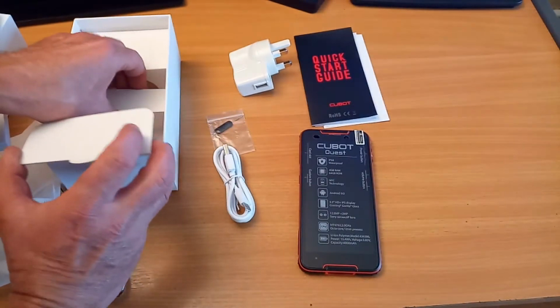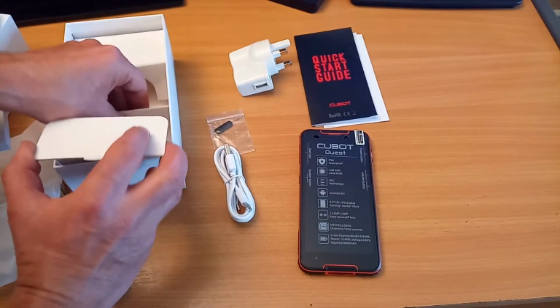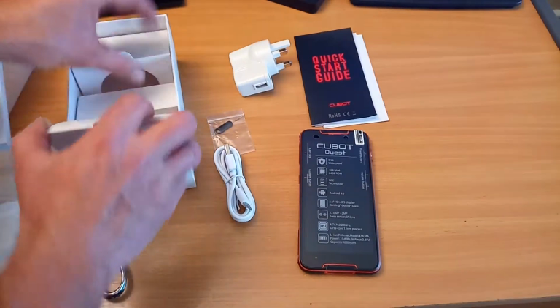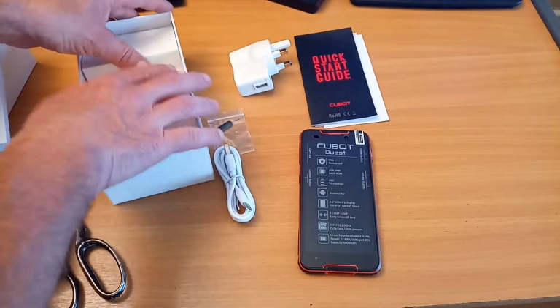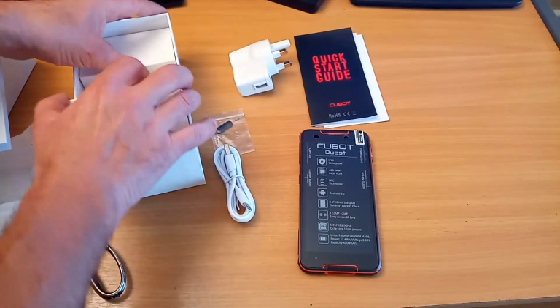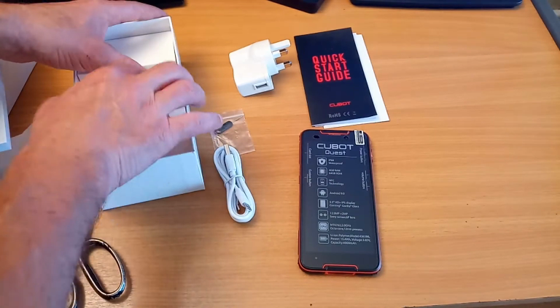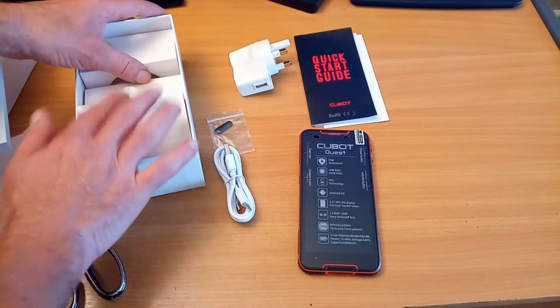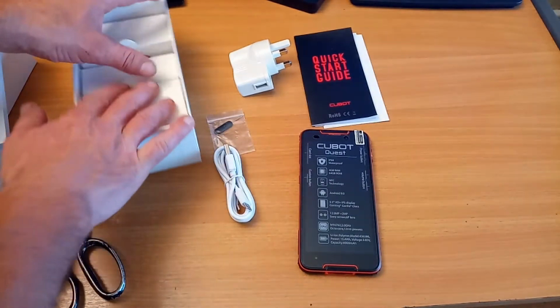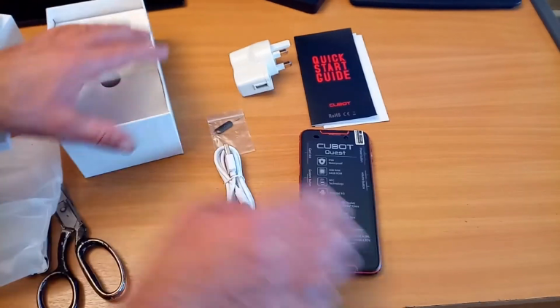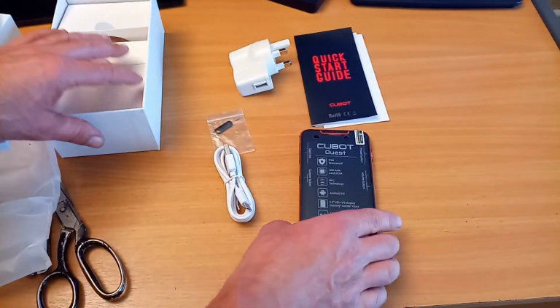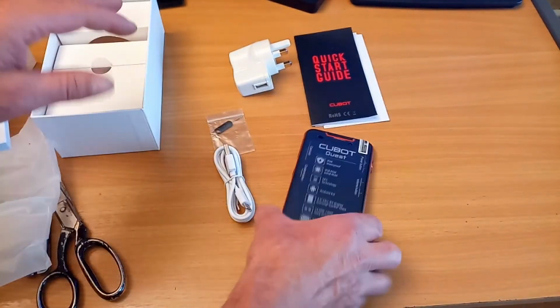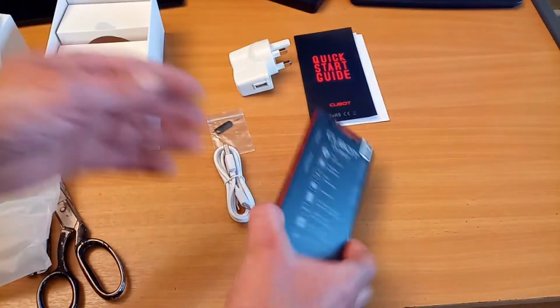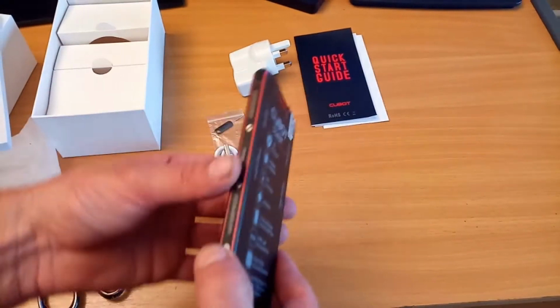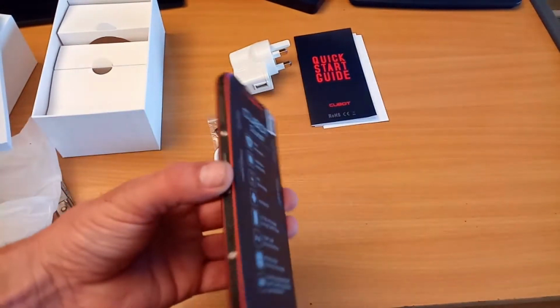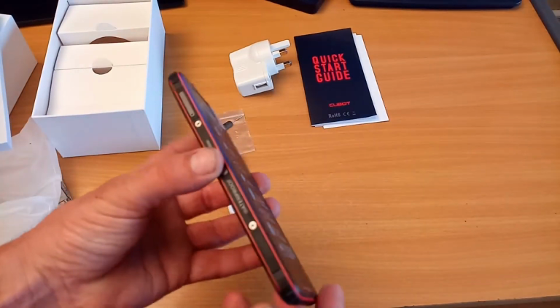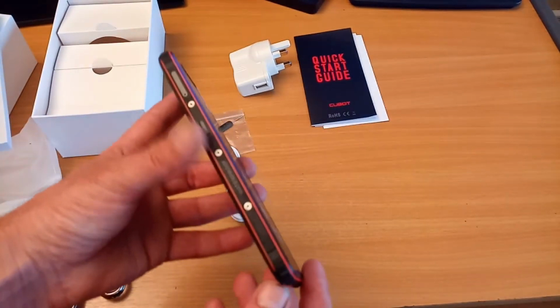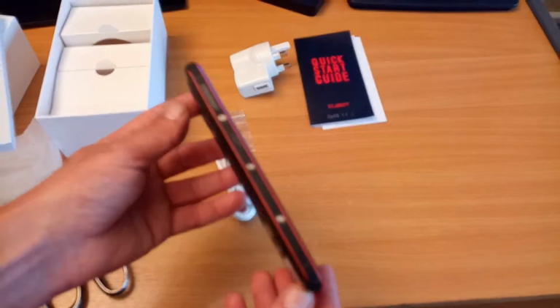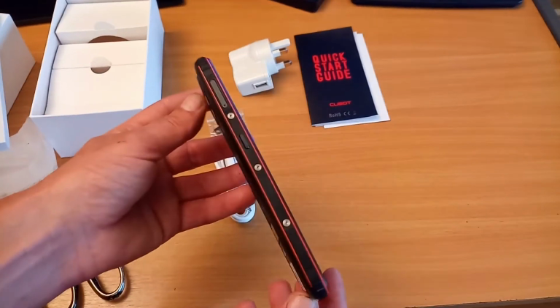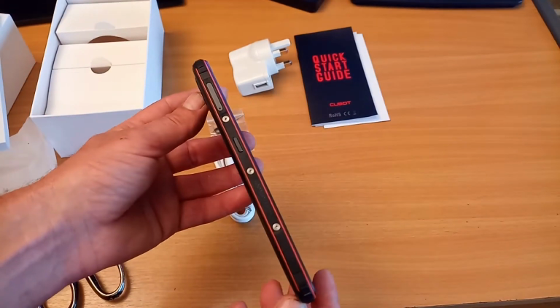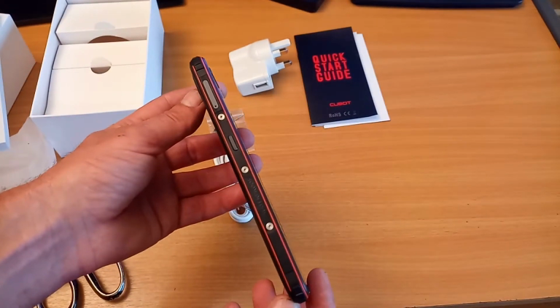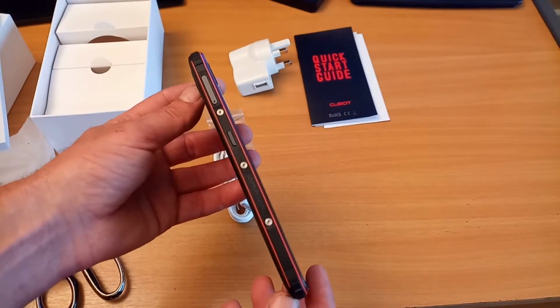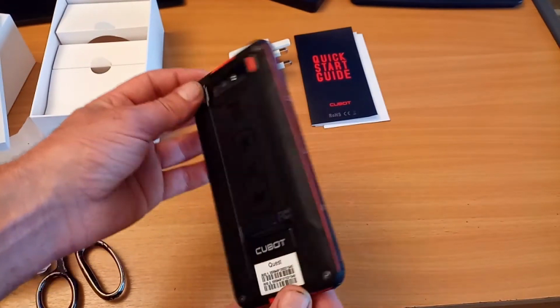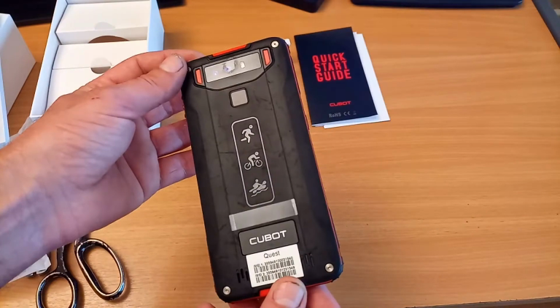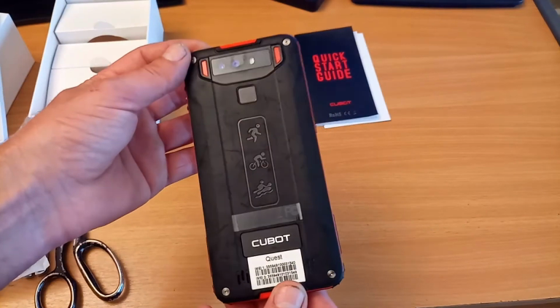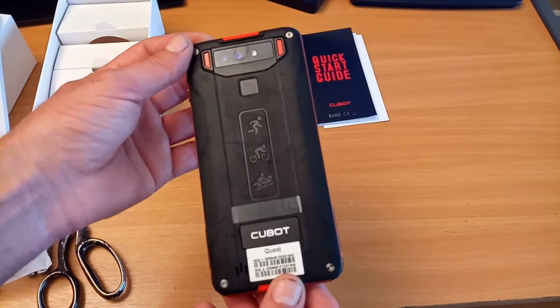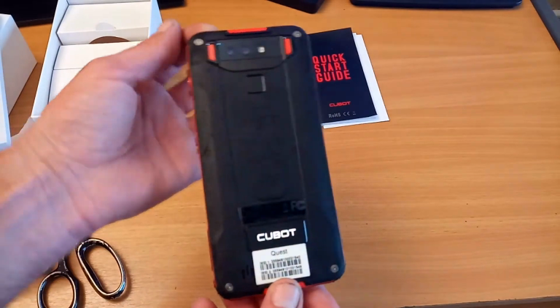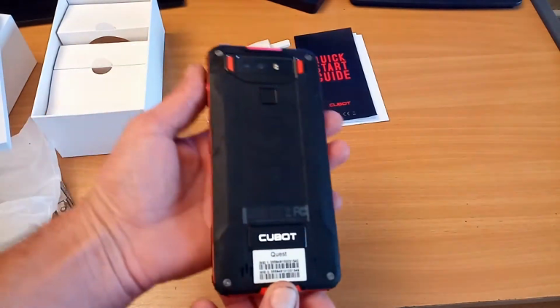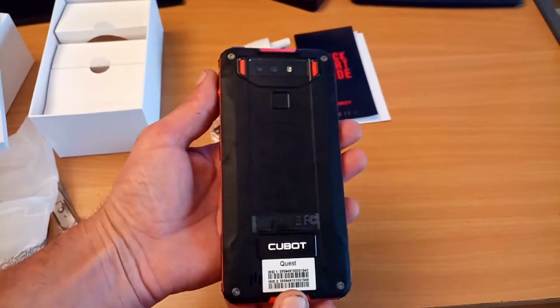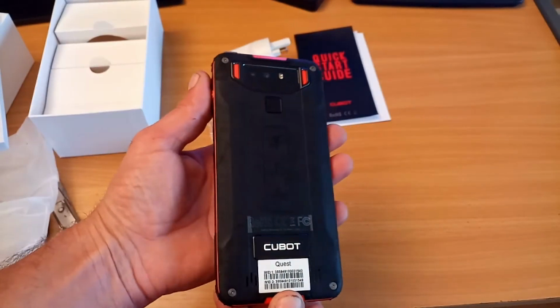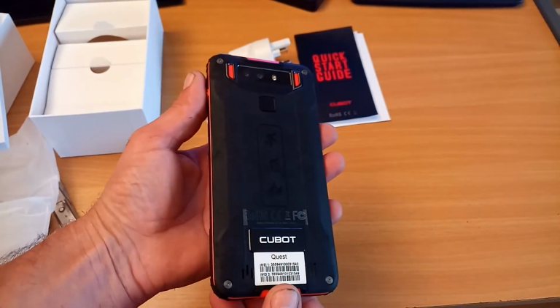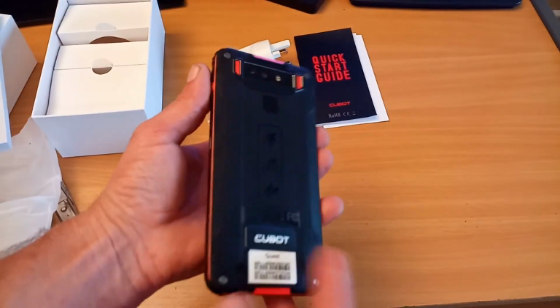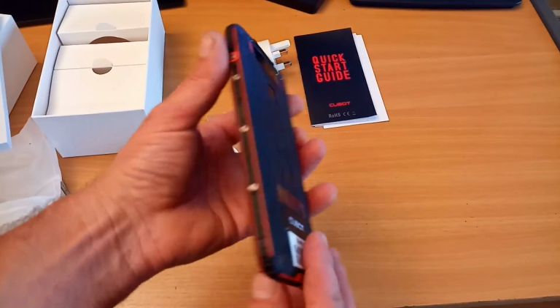And I believe that's everything in the box. So there you are — the unboxing of the Q-Bot Quest.